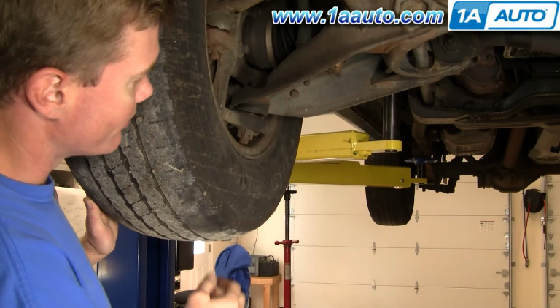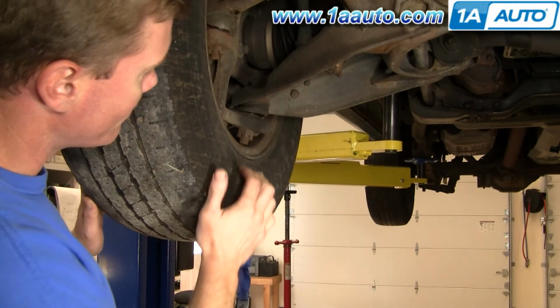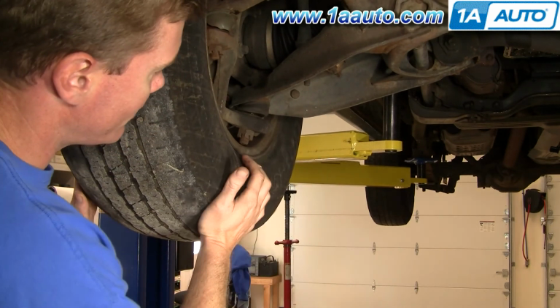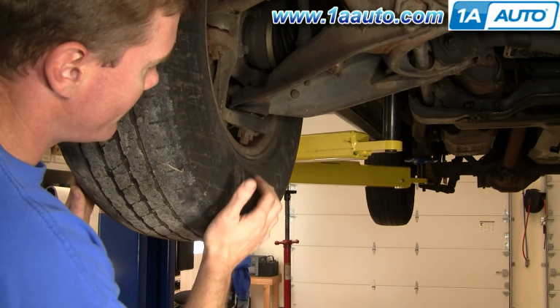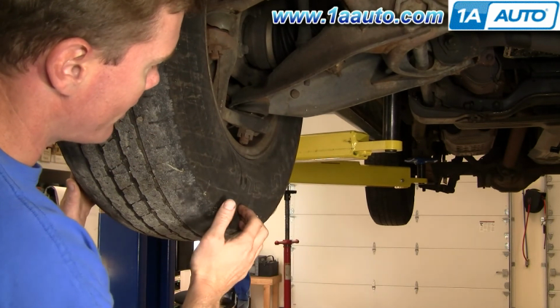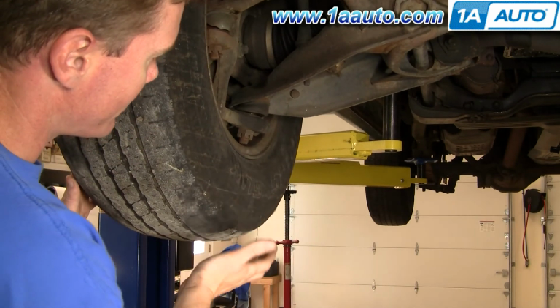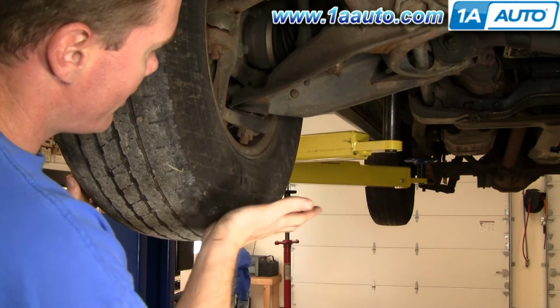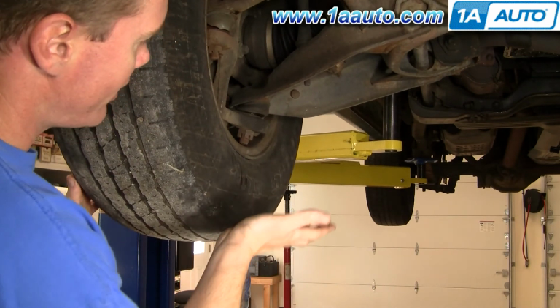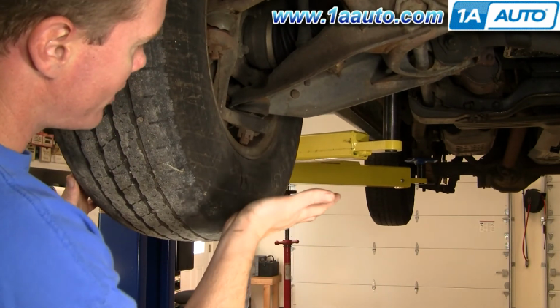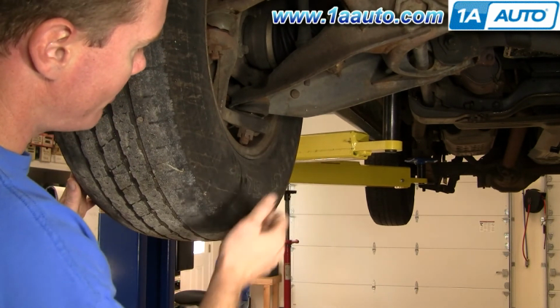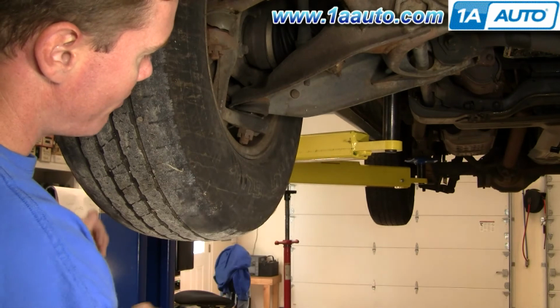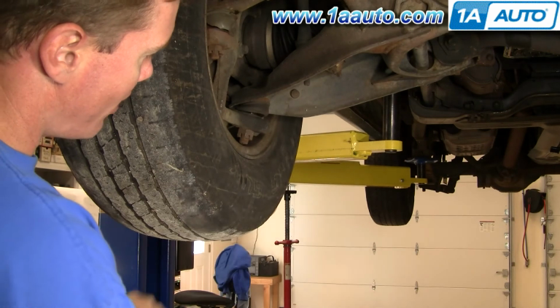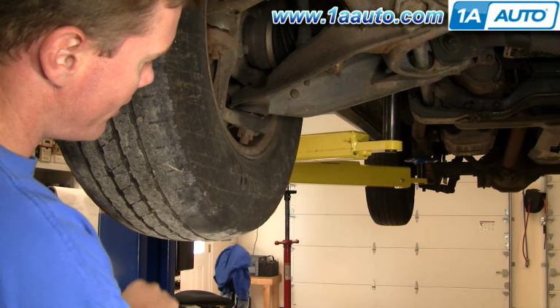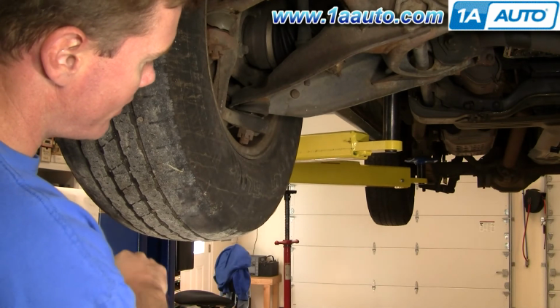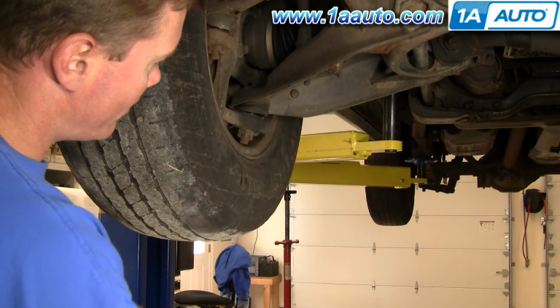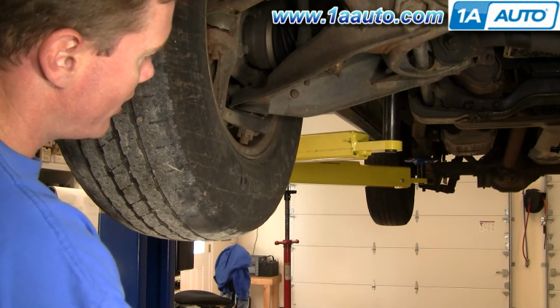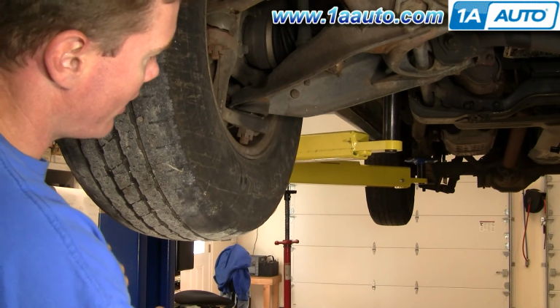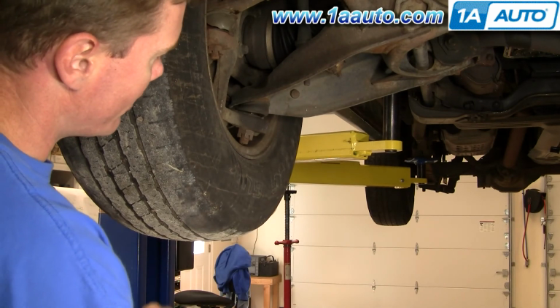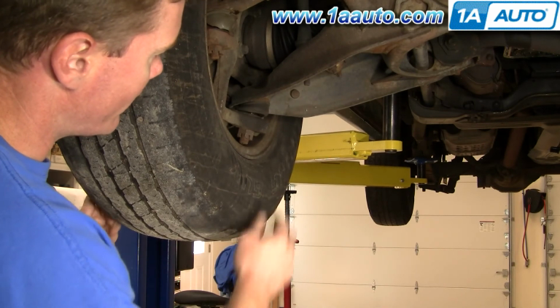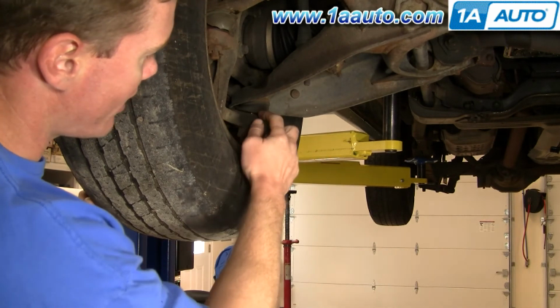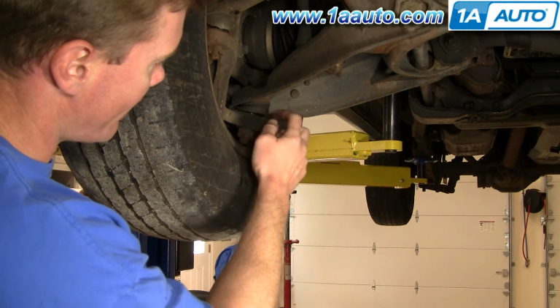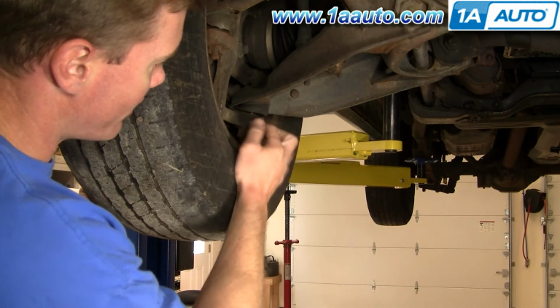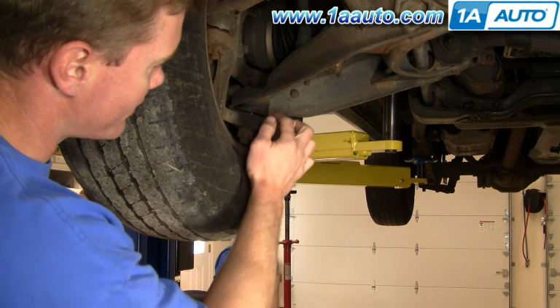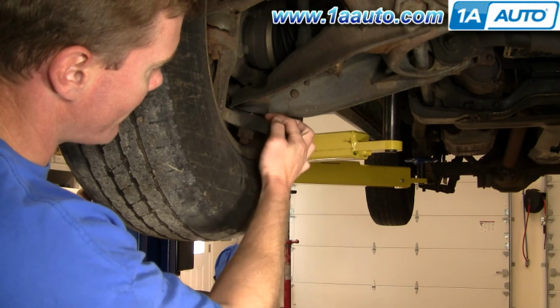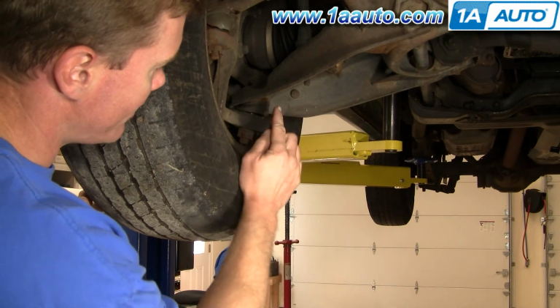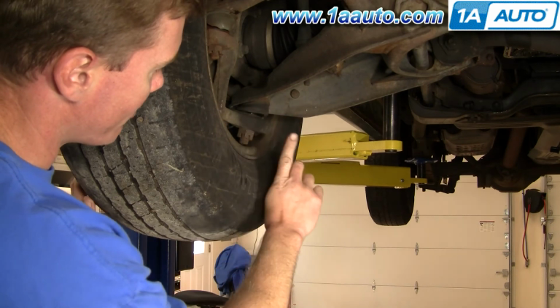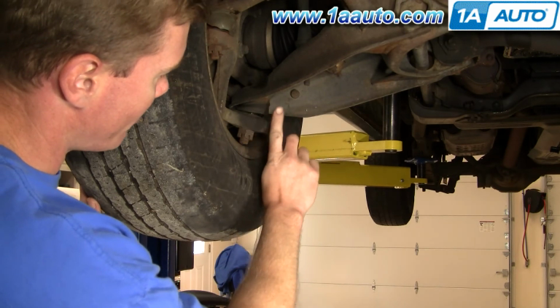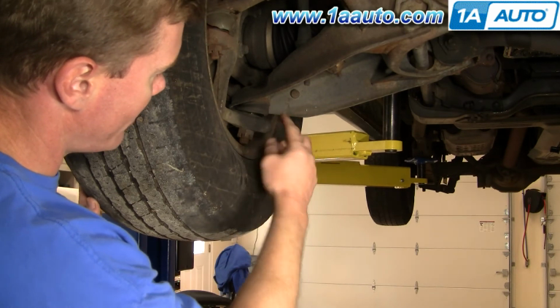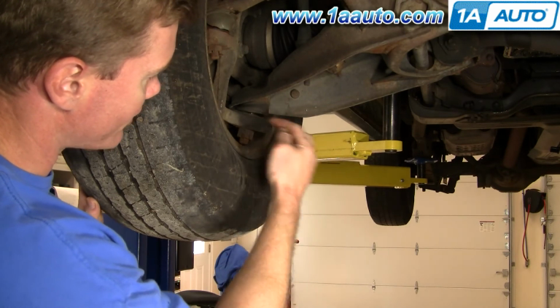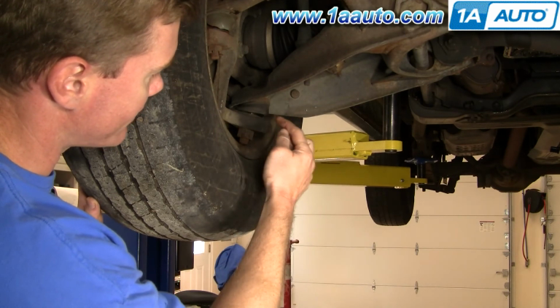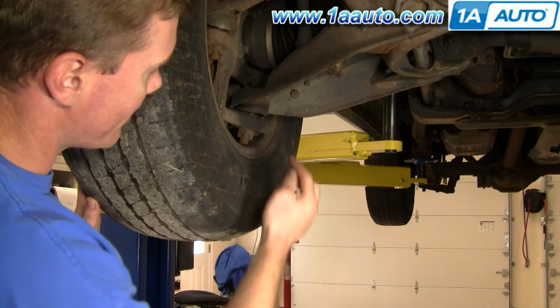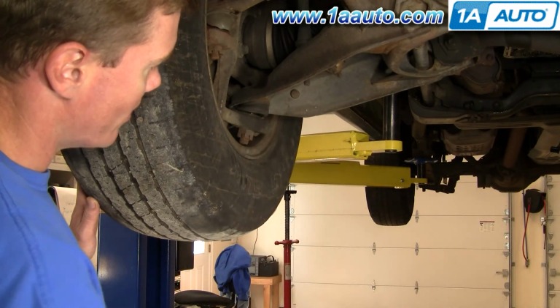What you want to do is raise your vehicle up a little bit, put a bar underneath the wheel and wiggle it, and have somebody look and see if they can see any play up and down or side to side.